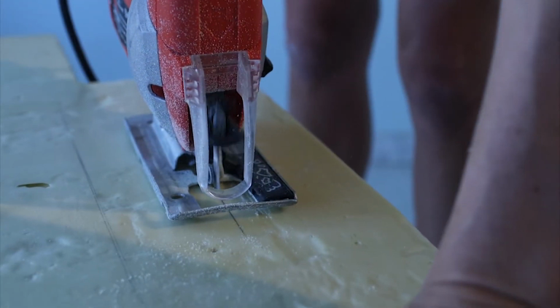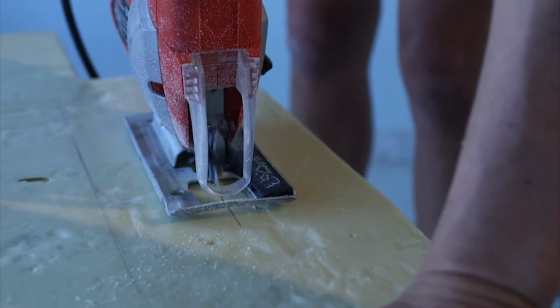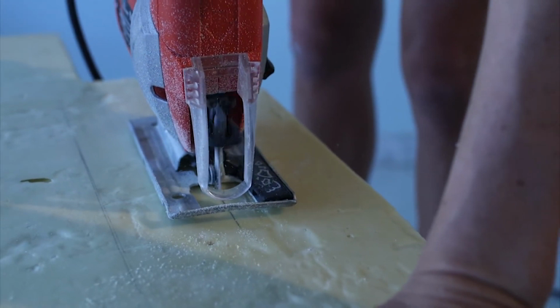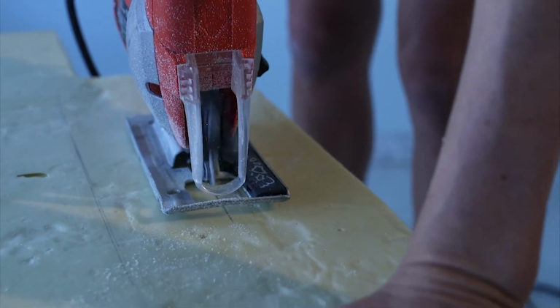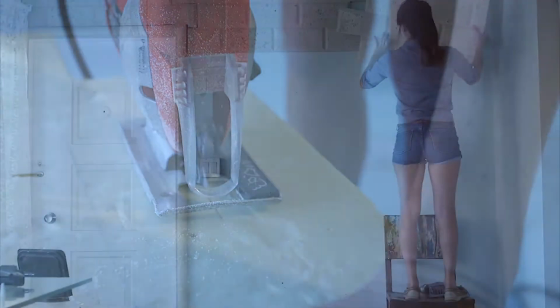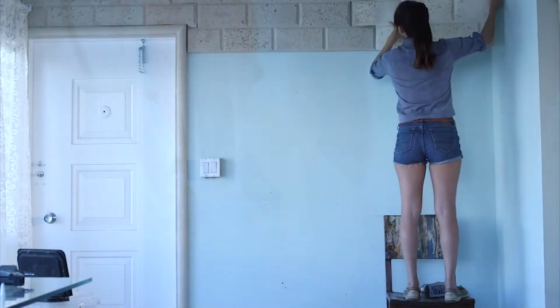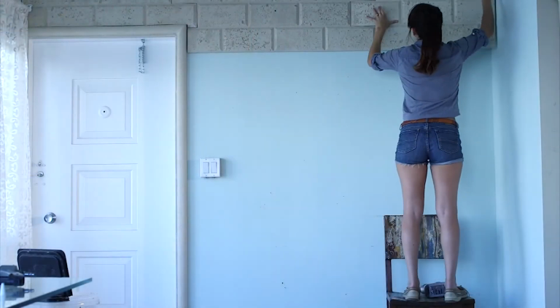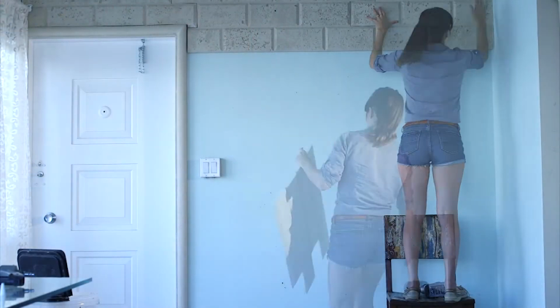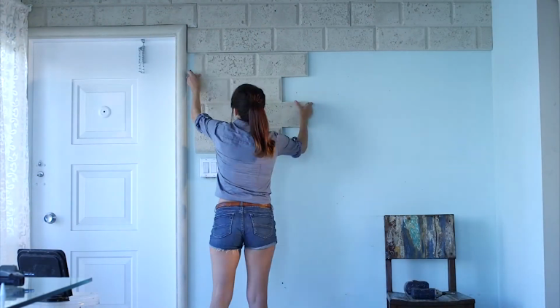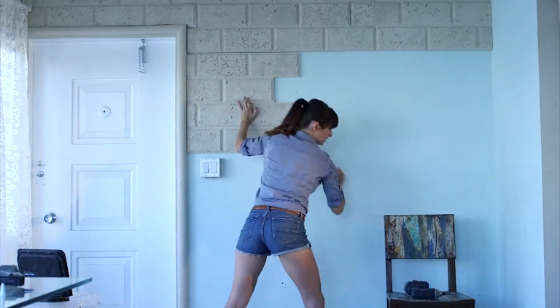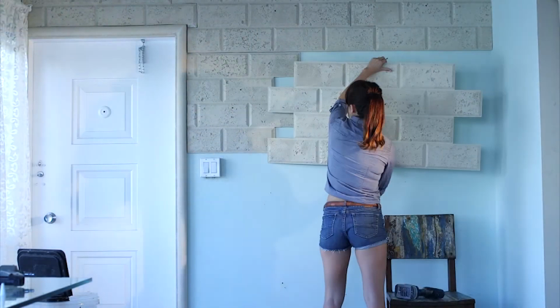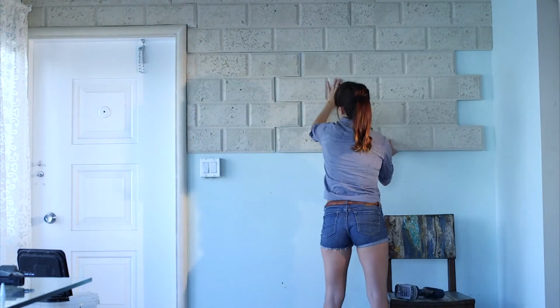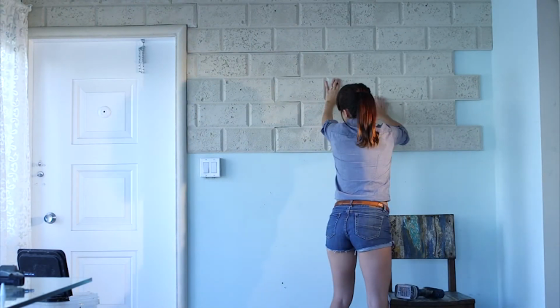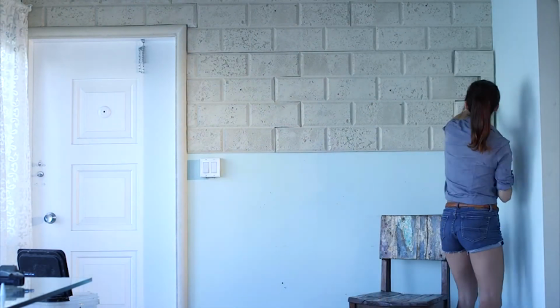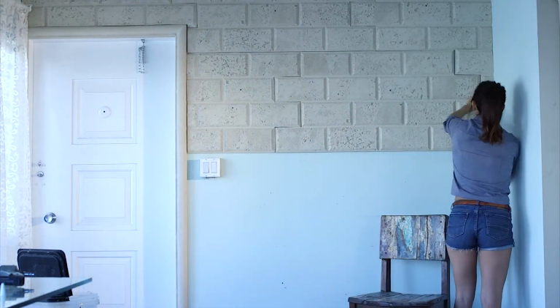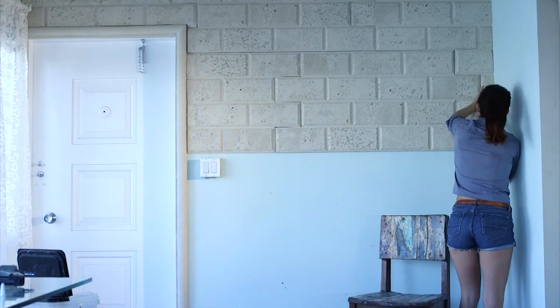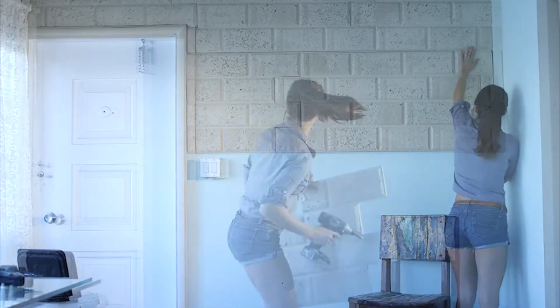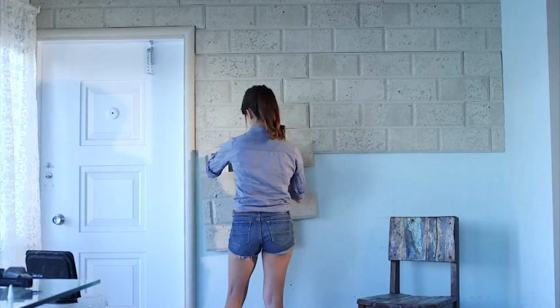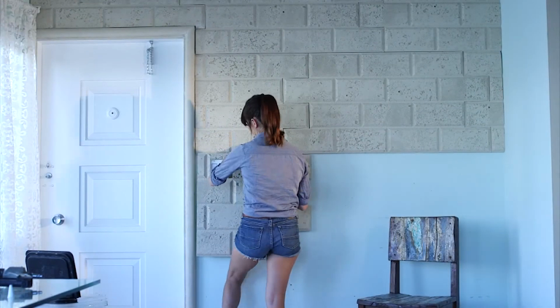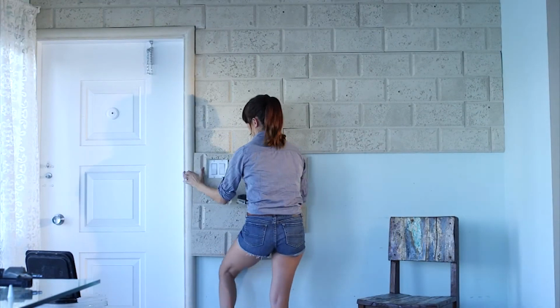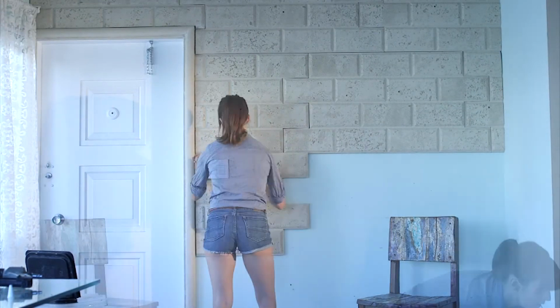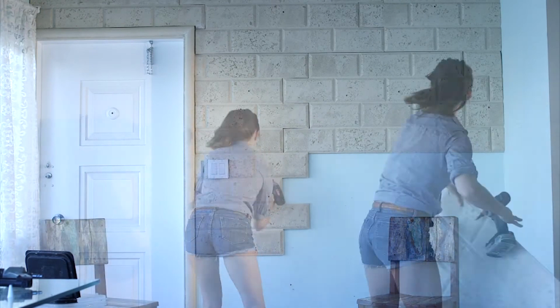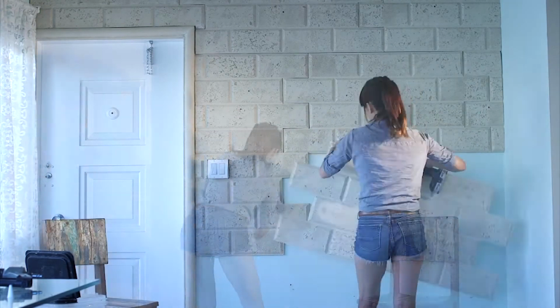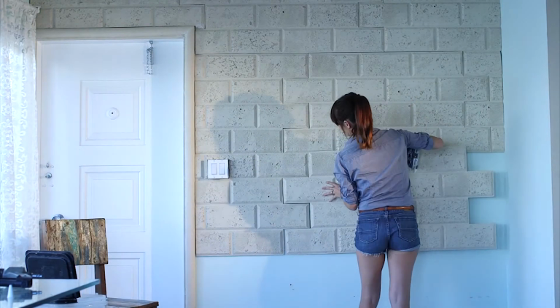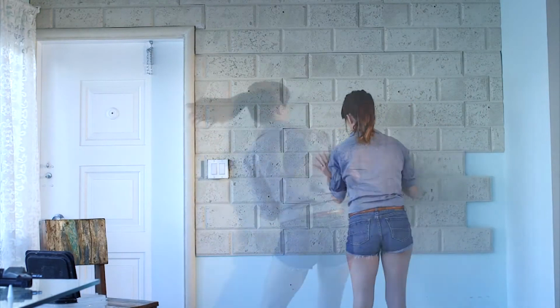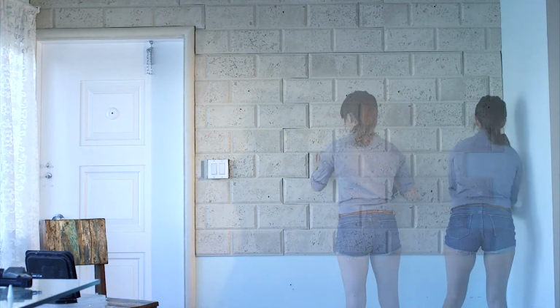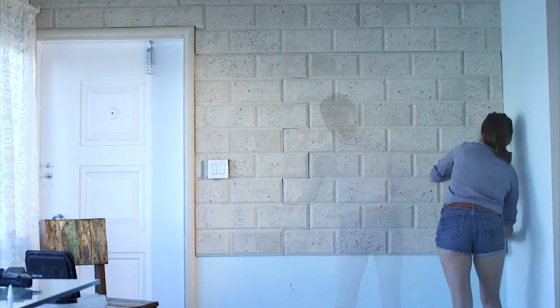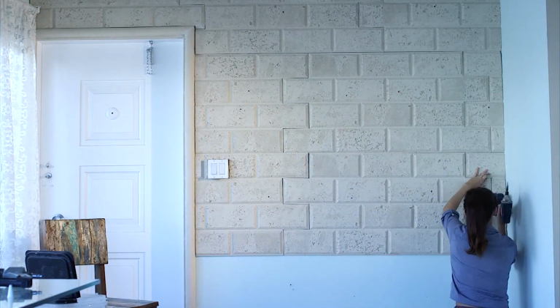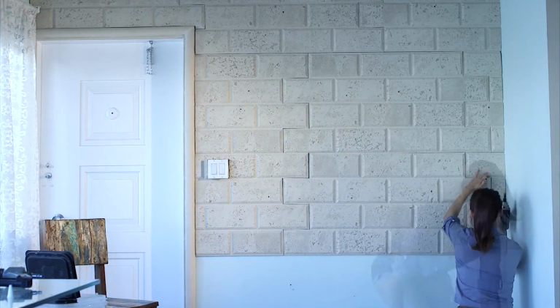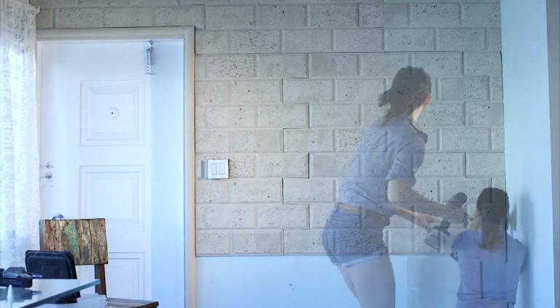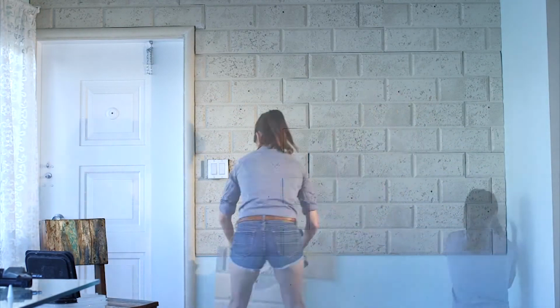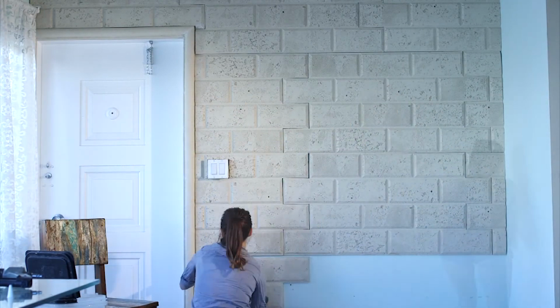Cut the panels as you go to get the most accurate measurements. If you have a light fixture, use the jigsaw to cut out the shape so the panel fits around it comfortably.